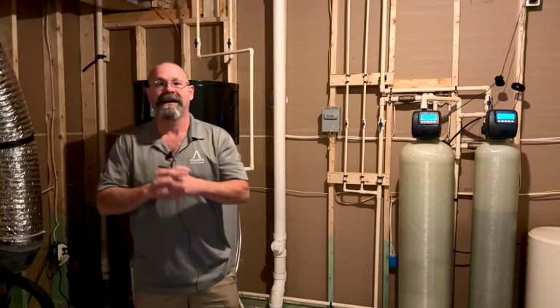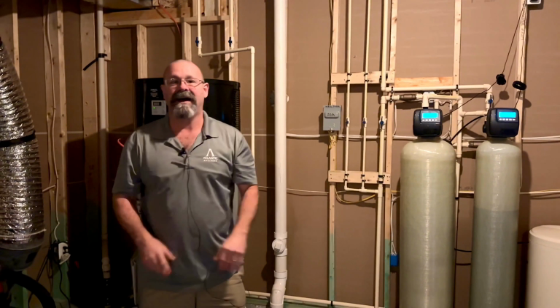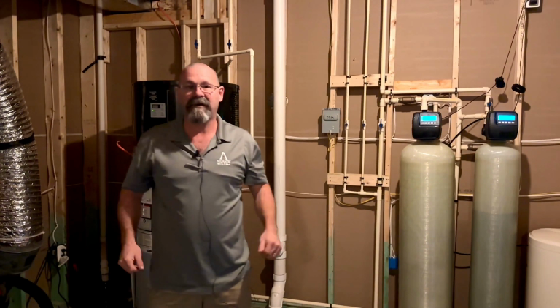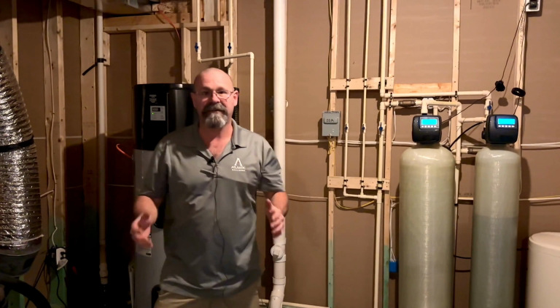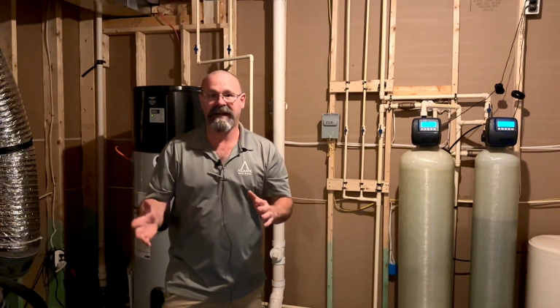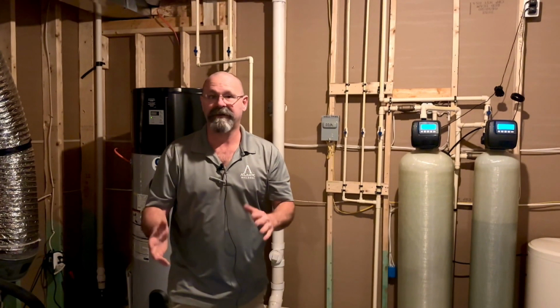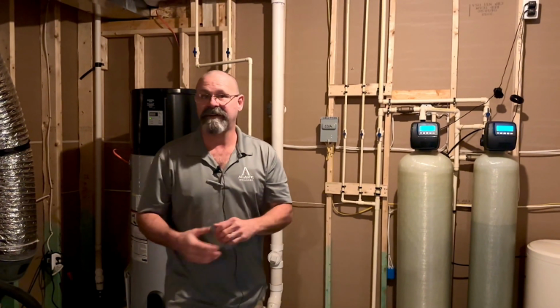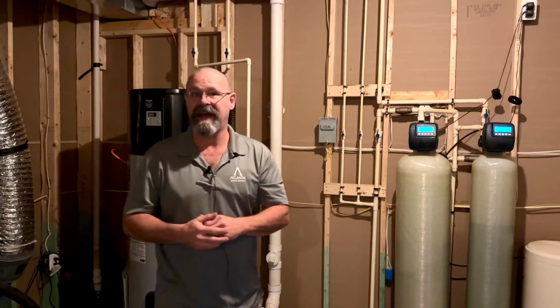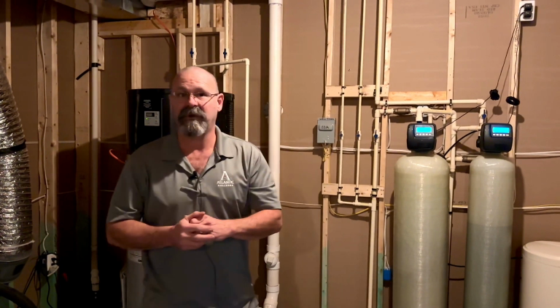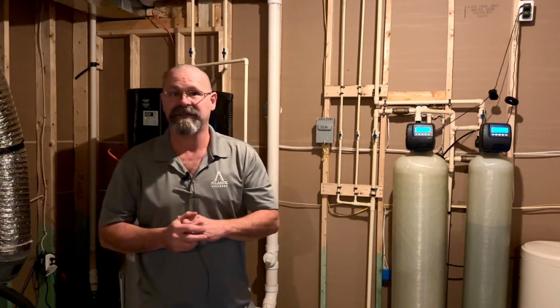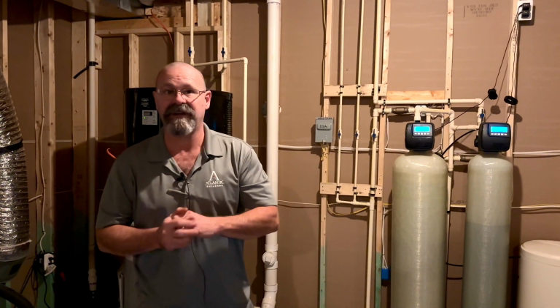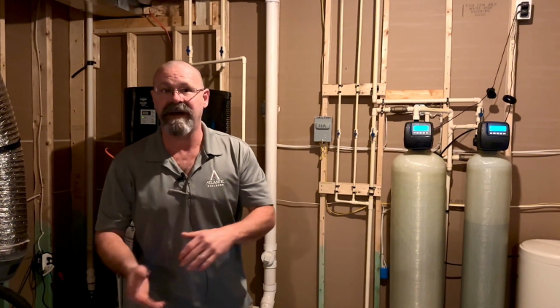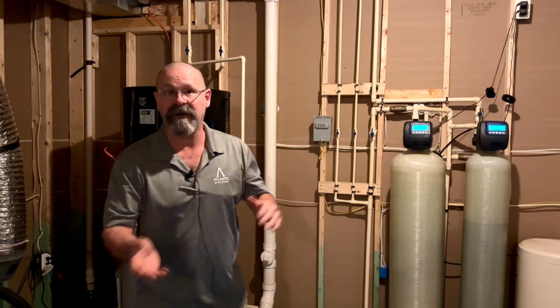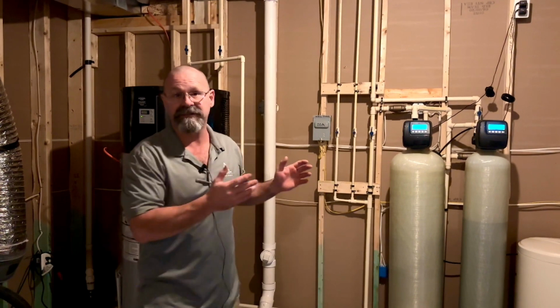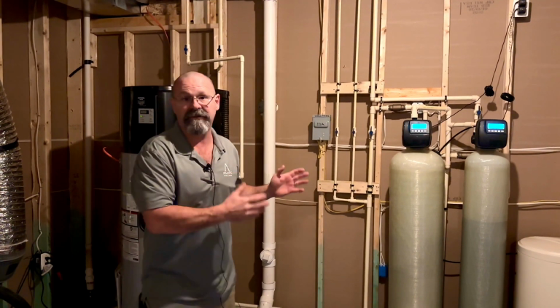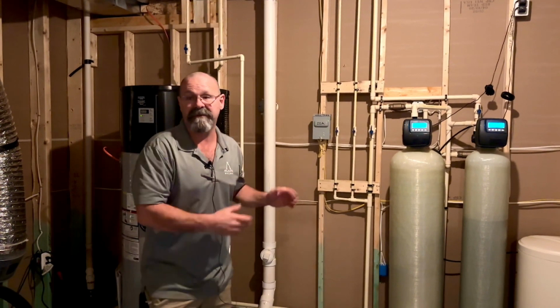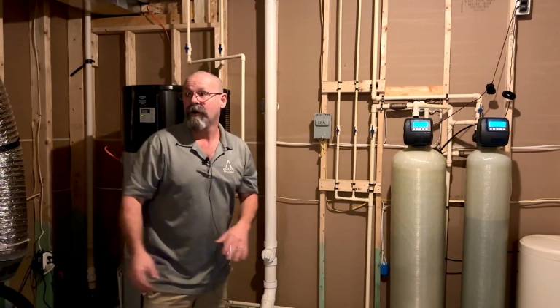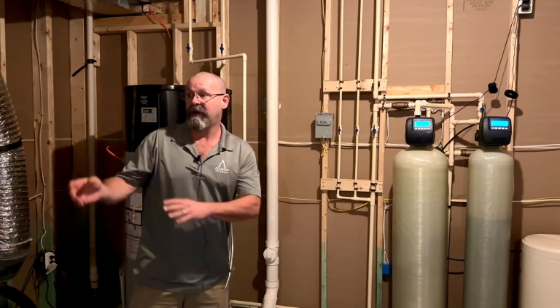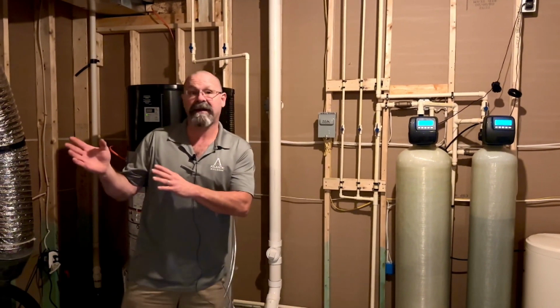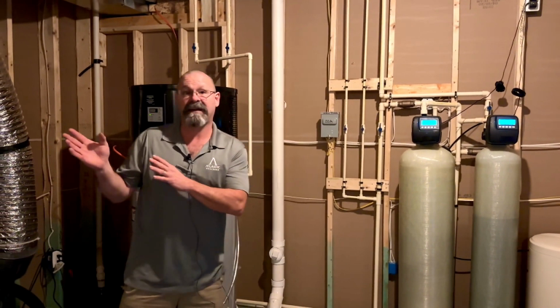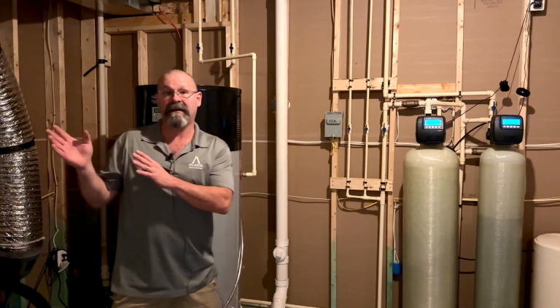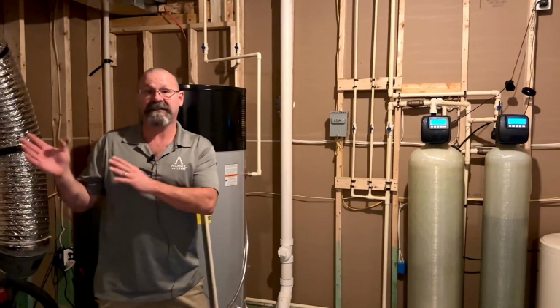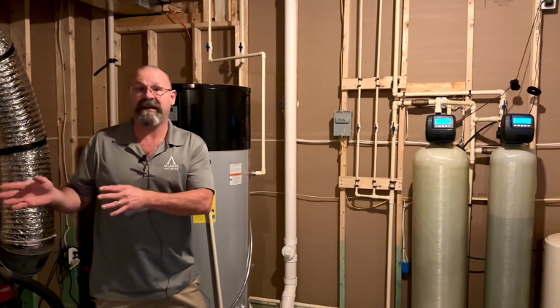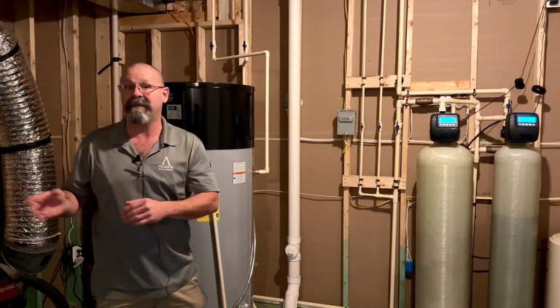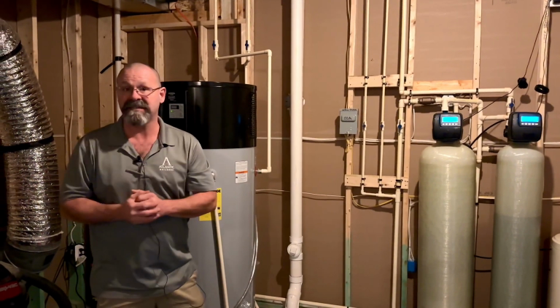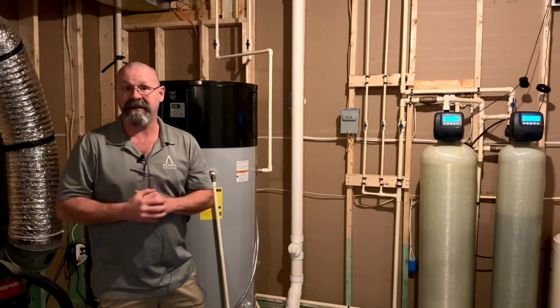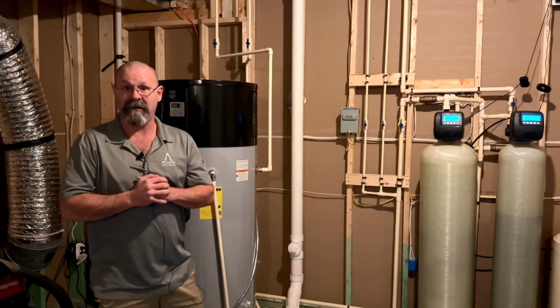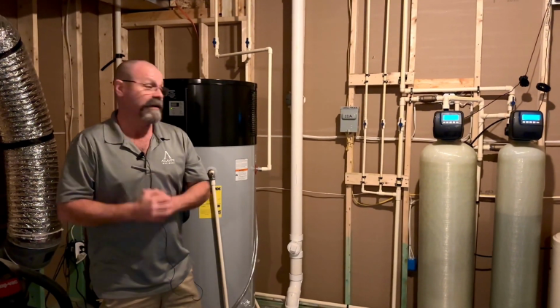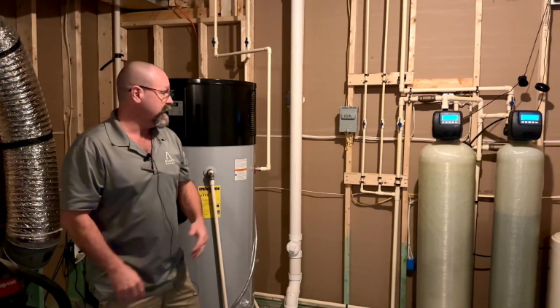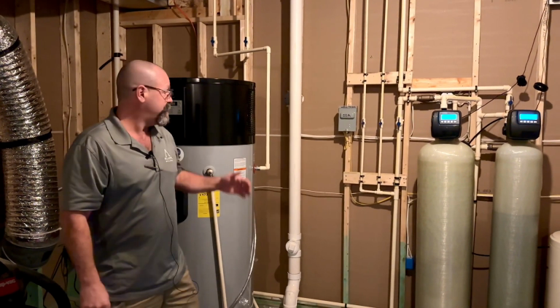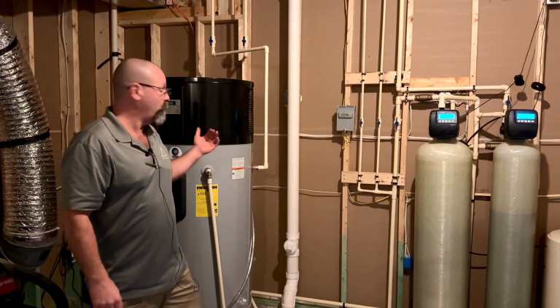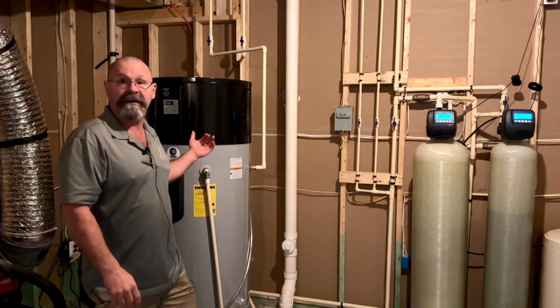Hi, I'm Carl with Atlantic Builders. Today I'm going to show you how to winterize your hose bibs. We are in the unfinished area in the basement of the home next to the water heater.